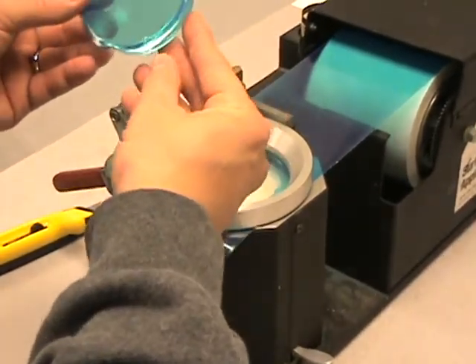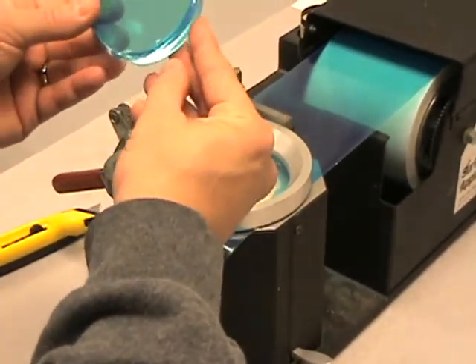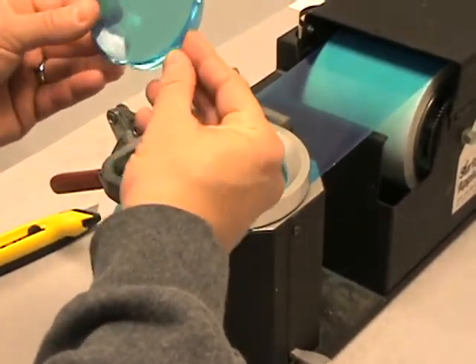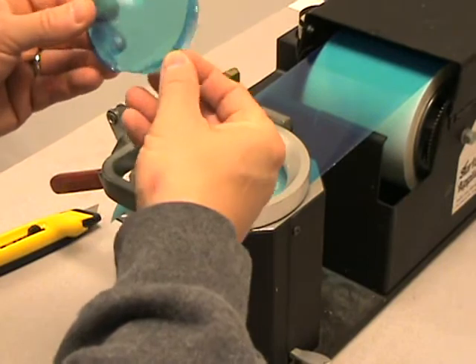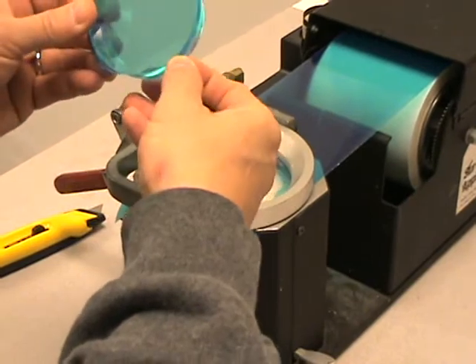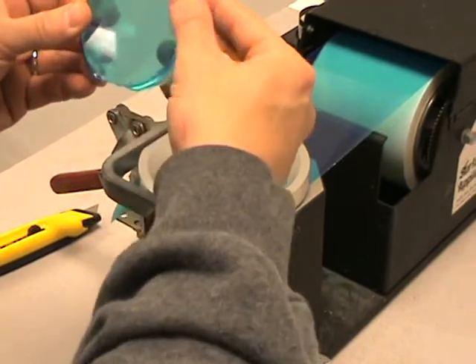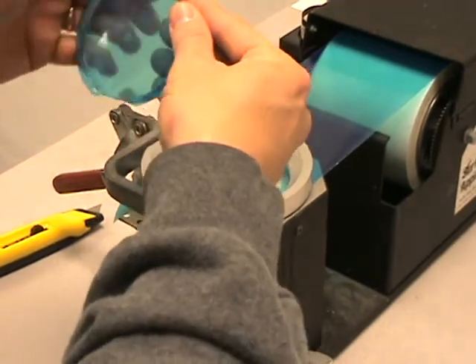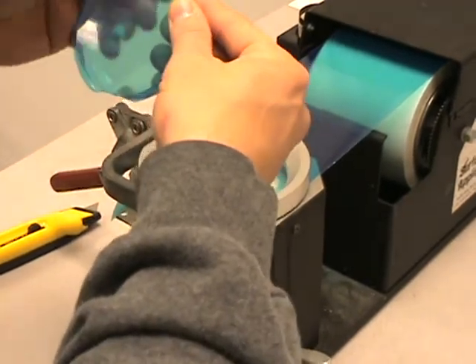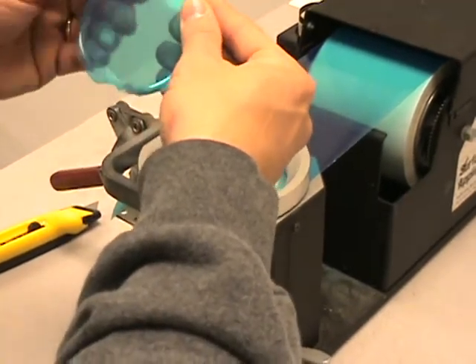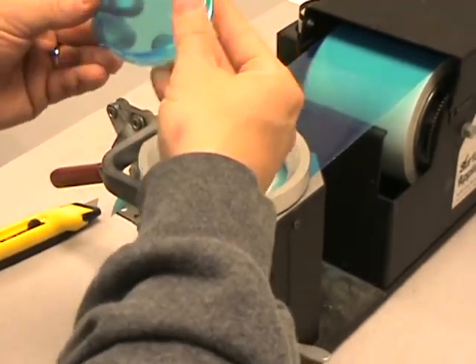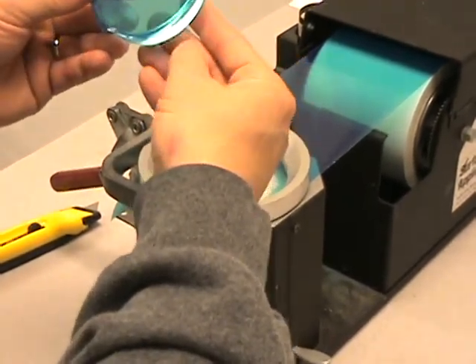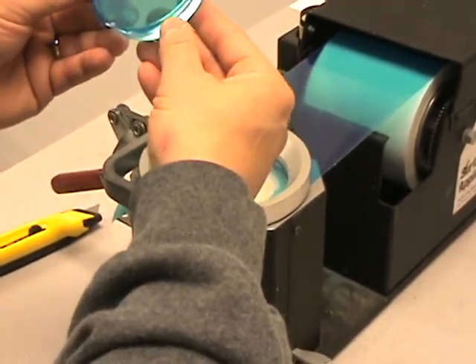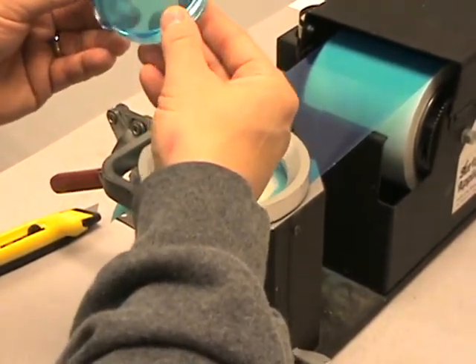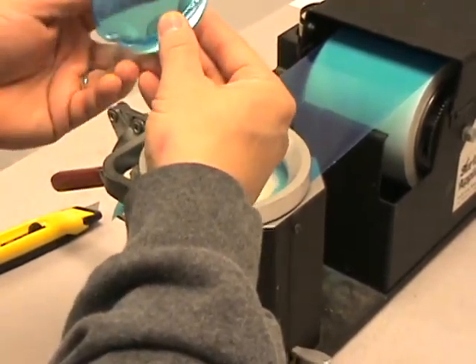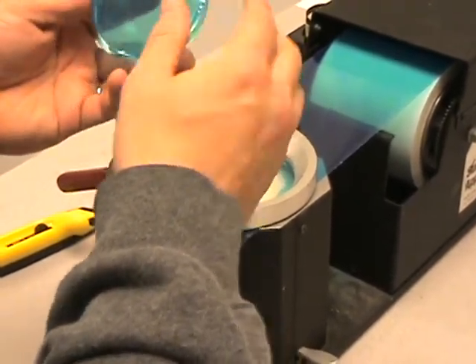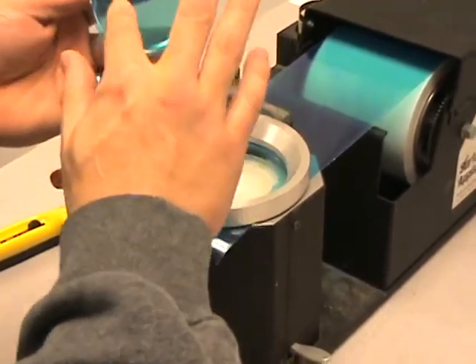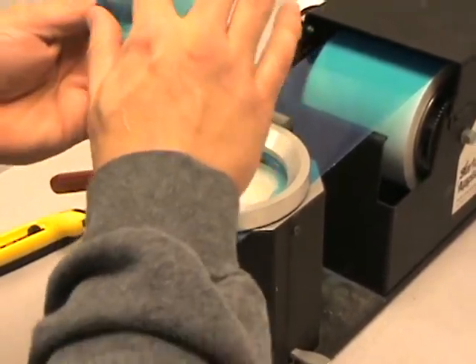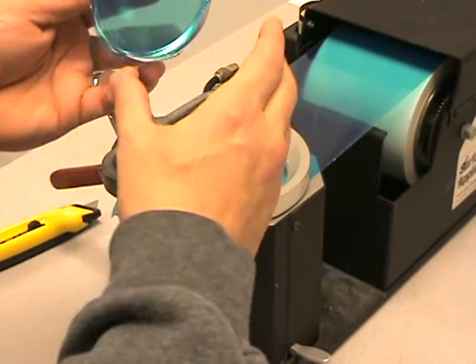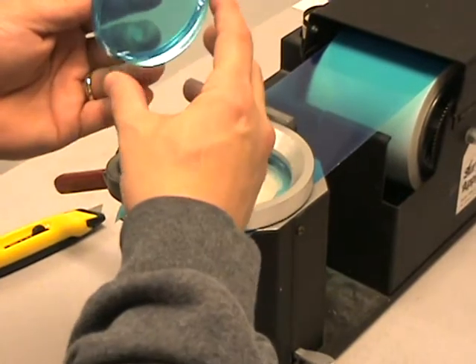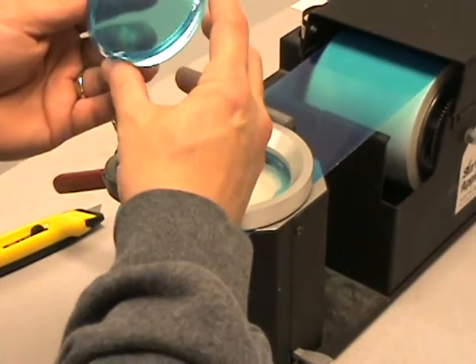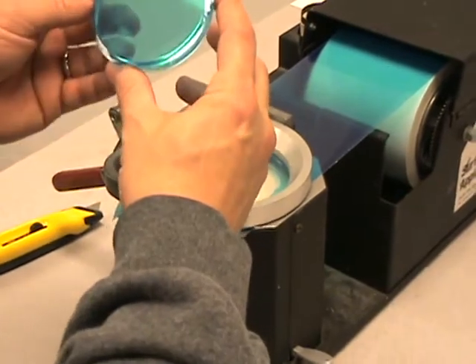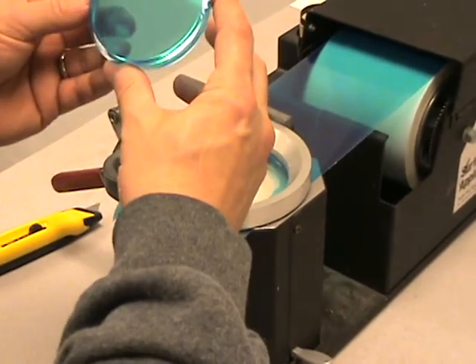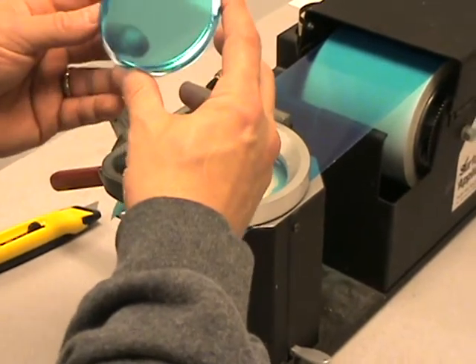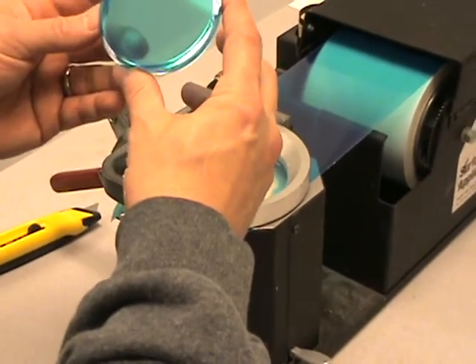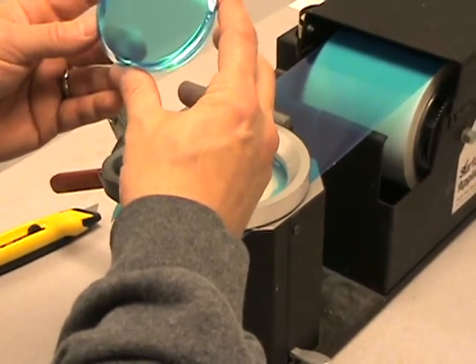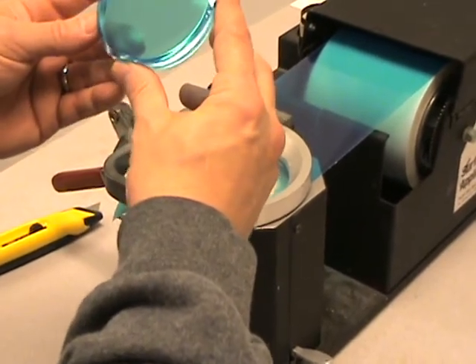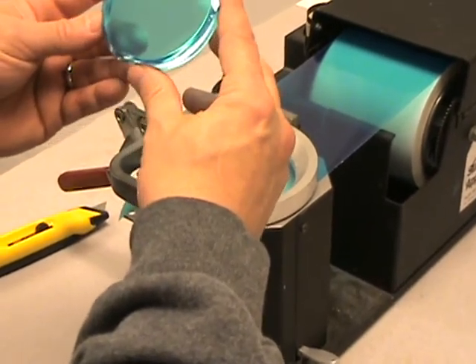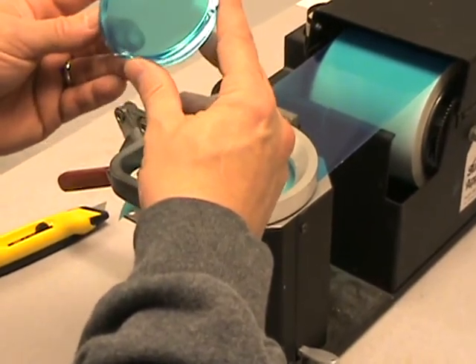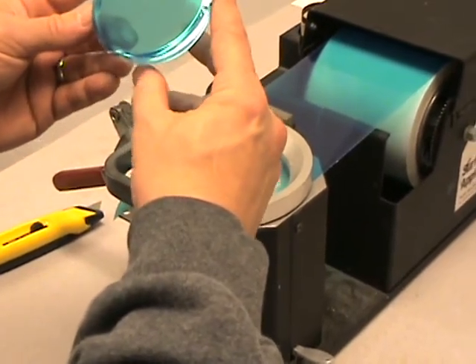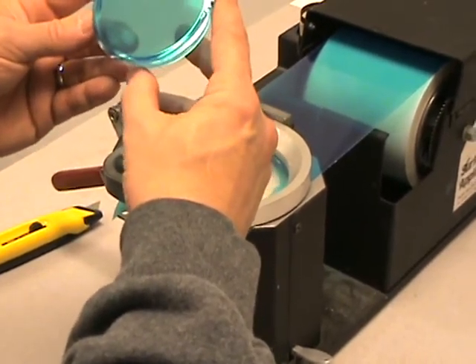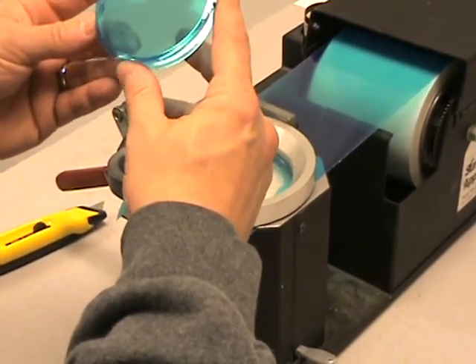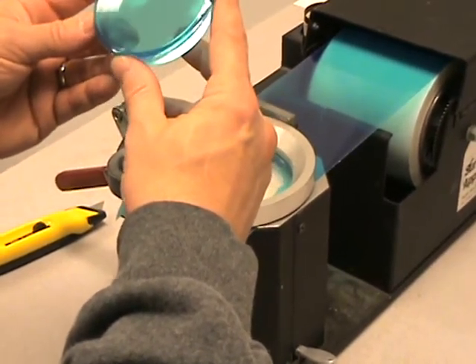On a higher base curve lens you may need to push down on some bubbles around the edge, again avoiding the center of the tape where the alloy wafer makes contact with the surface.